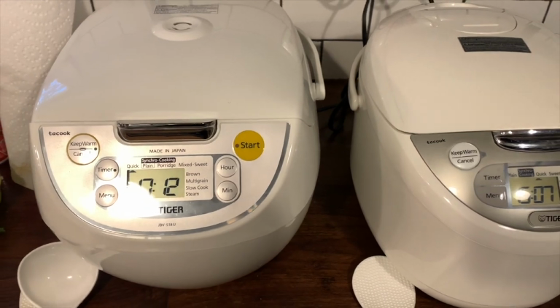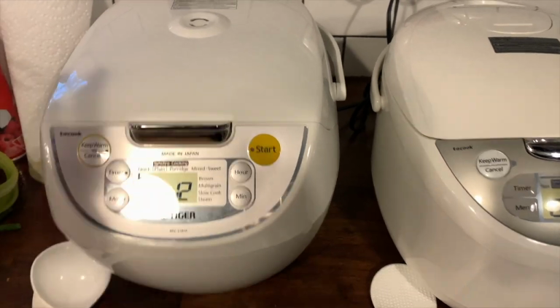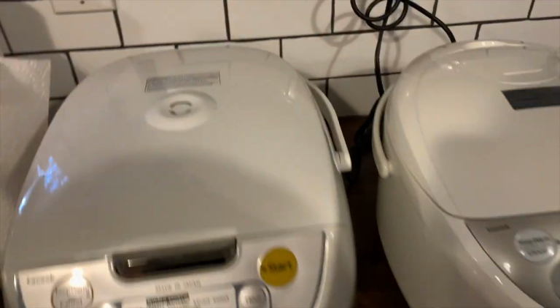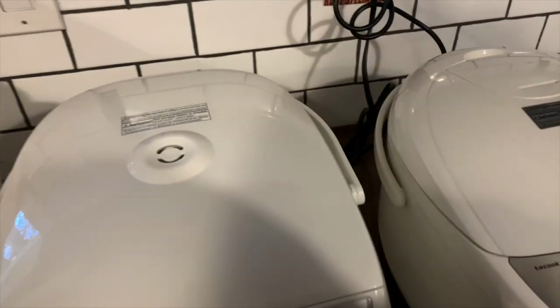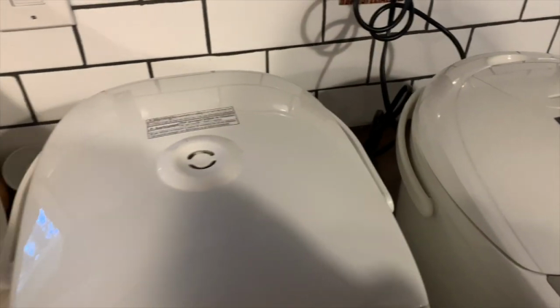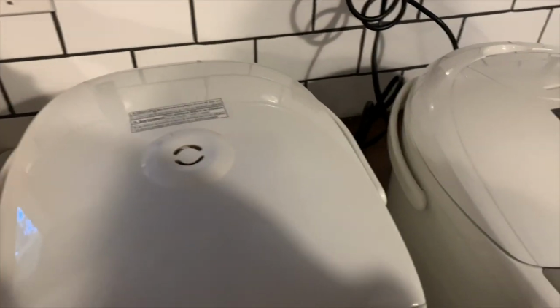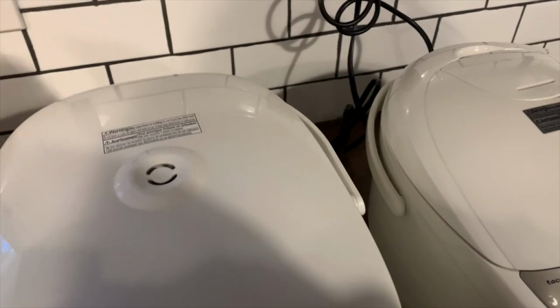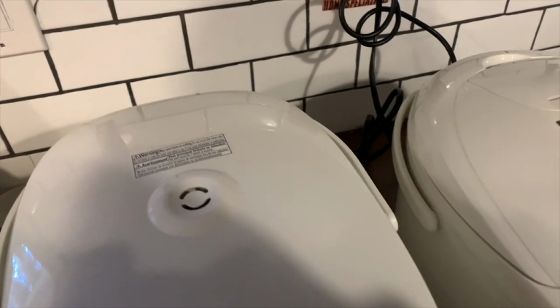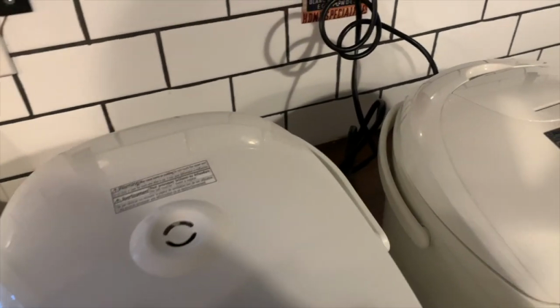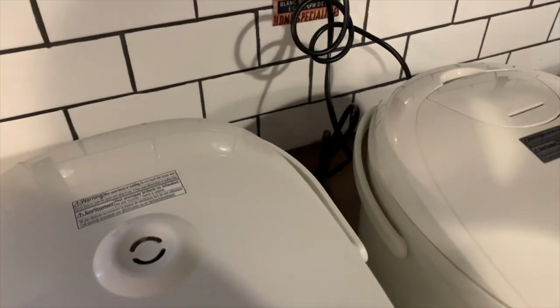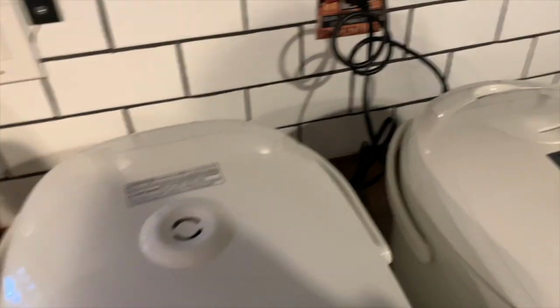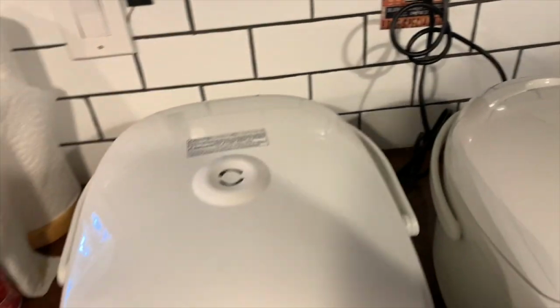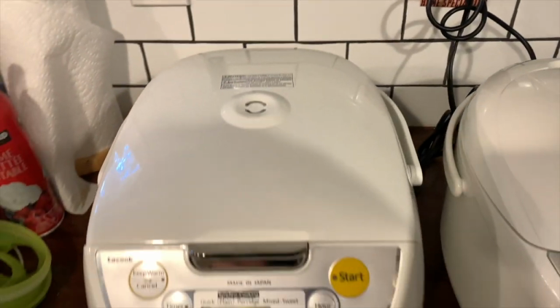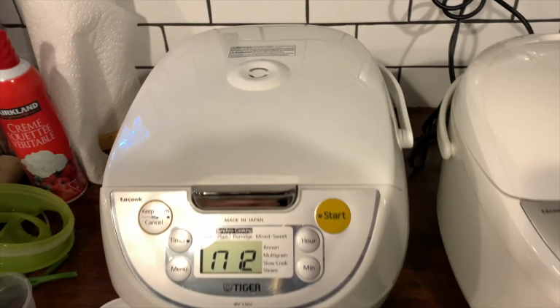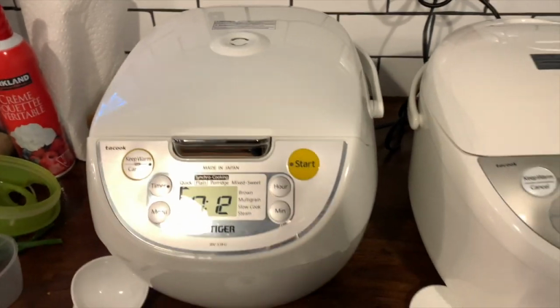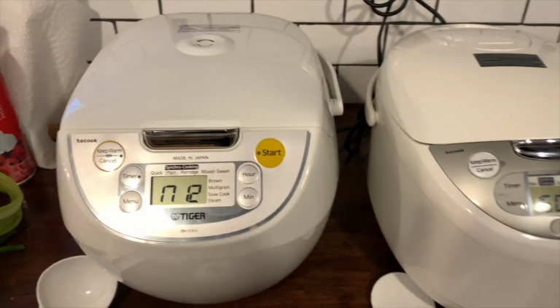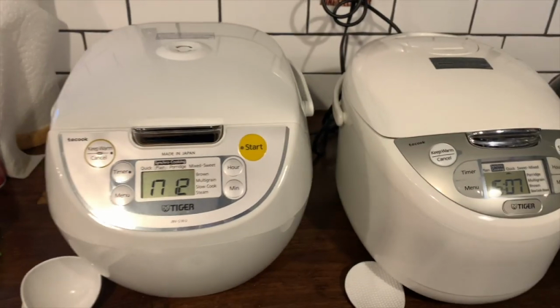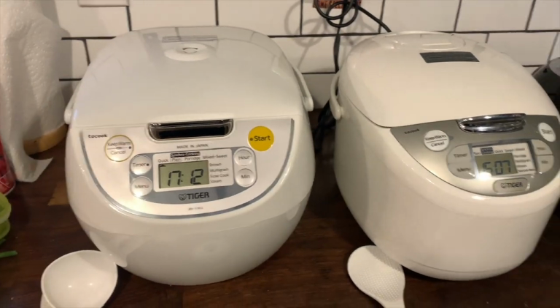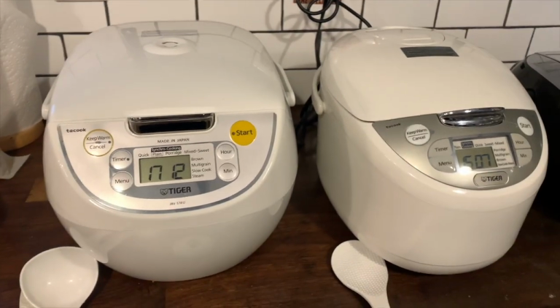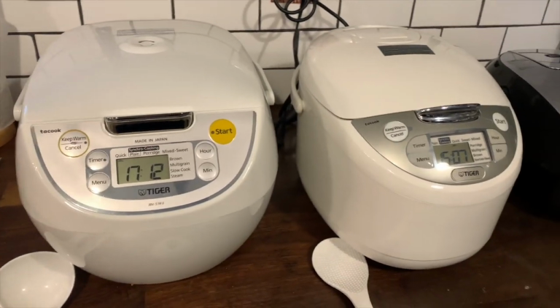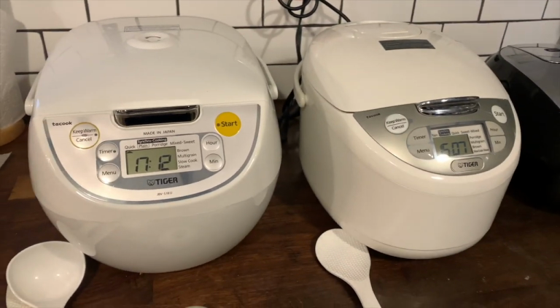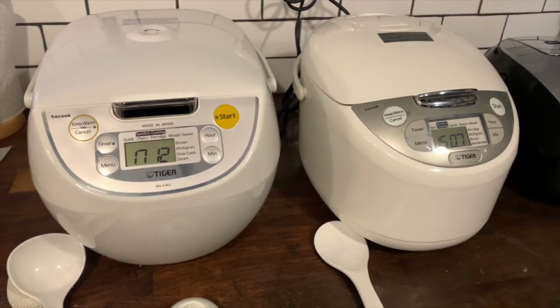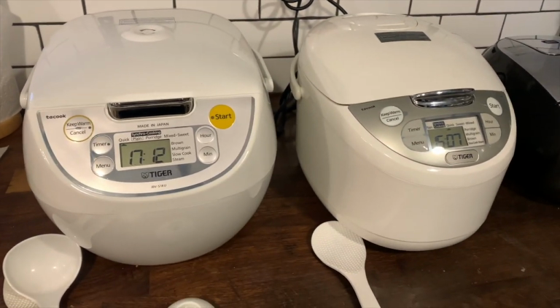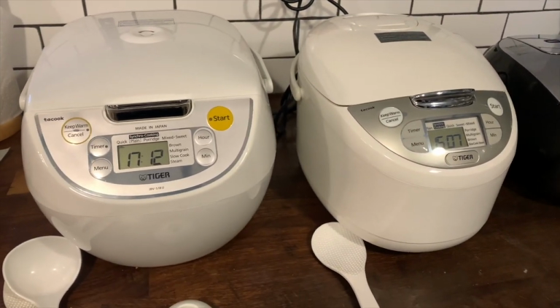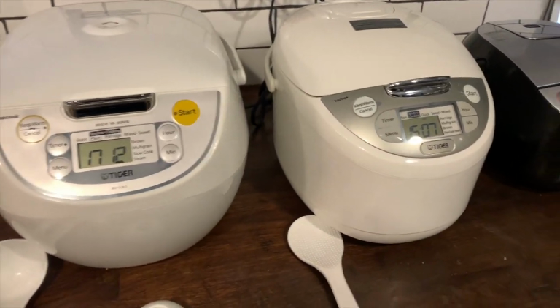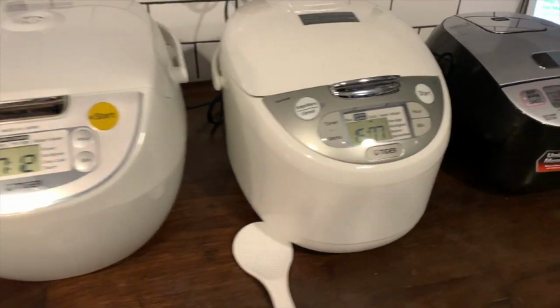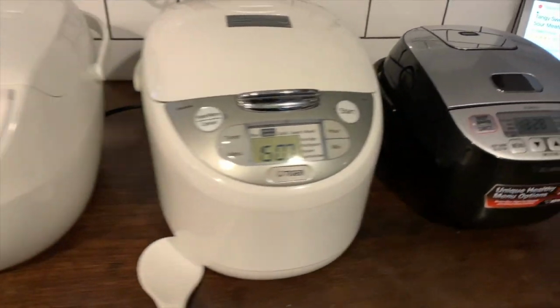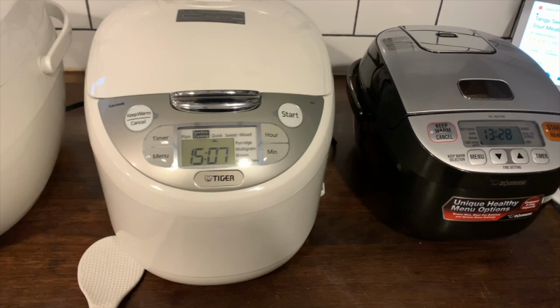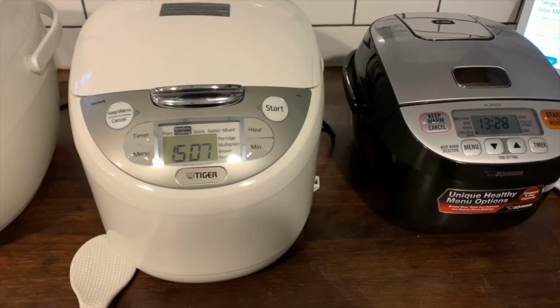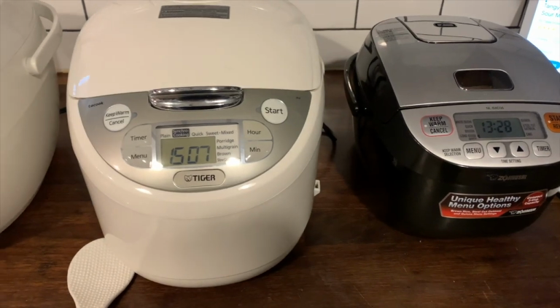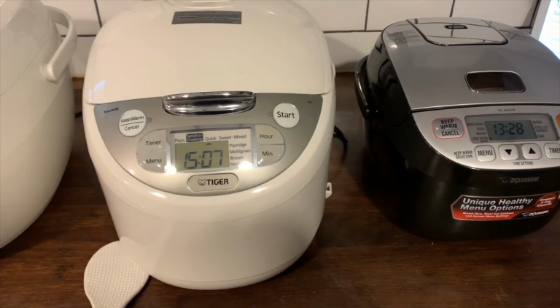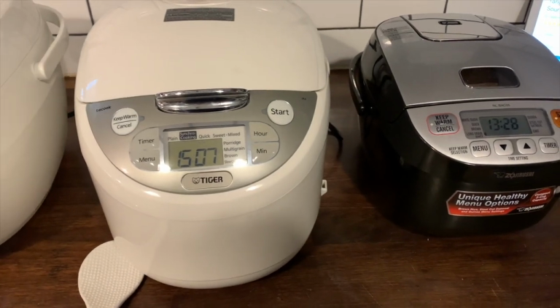The Tiger rice cookers are pretty similar — they both make five and a half cups of rice, they both have ten functions, they both have a keep warm feature, and they also both have a Tayo cook plate.